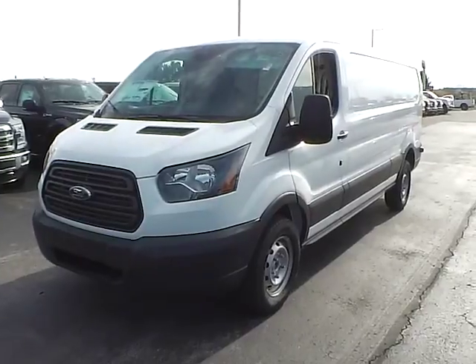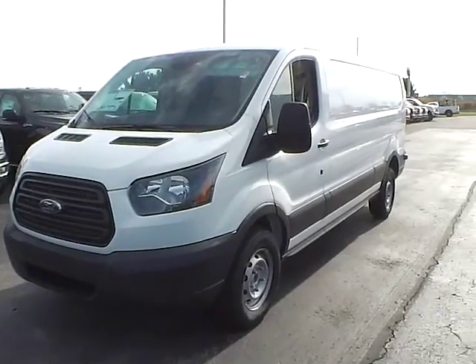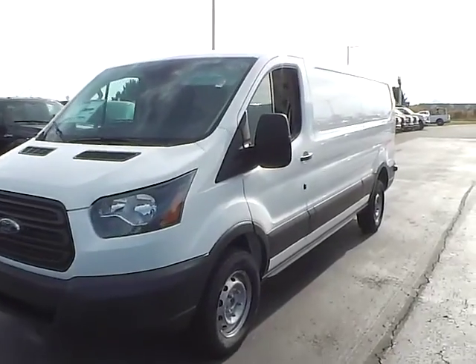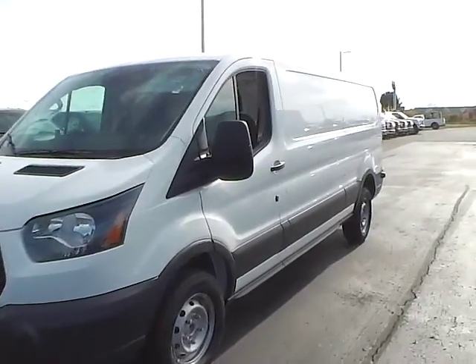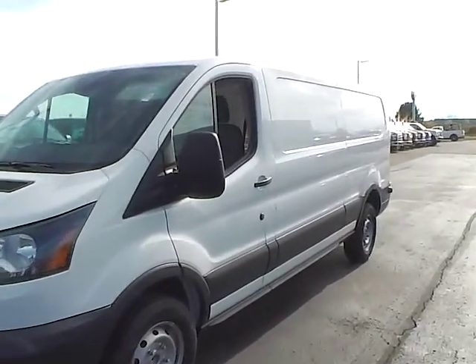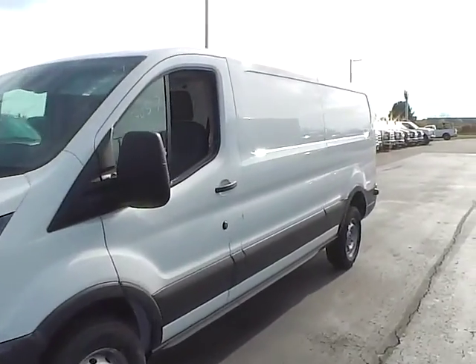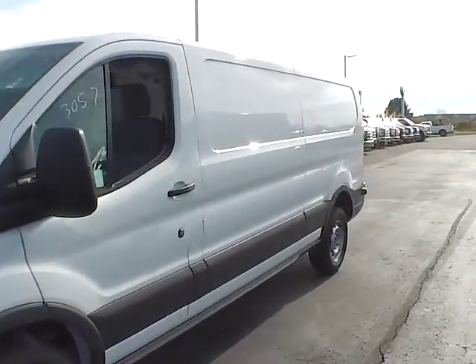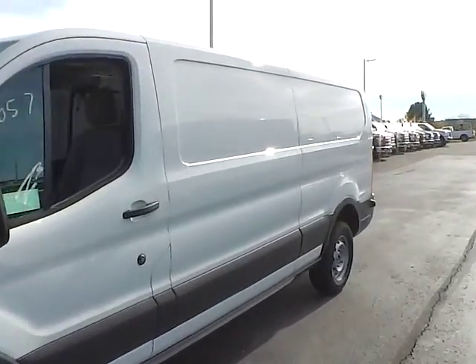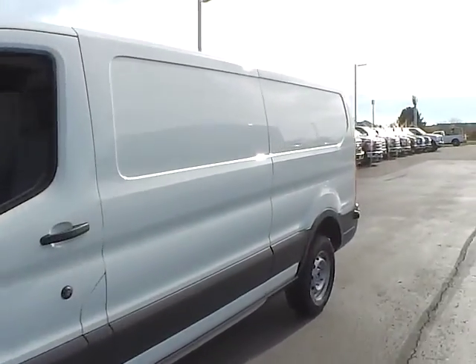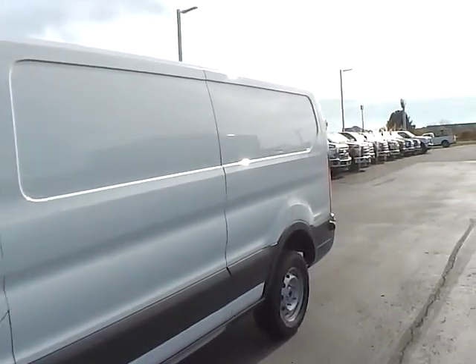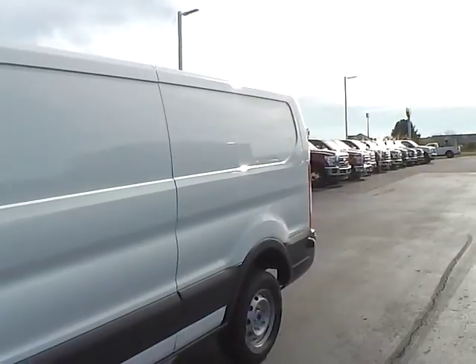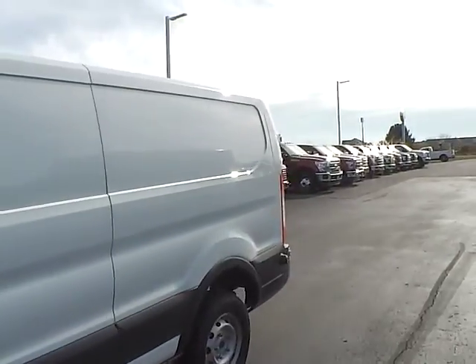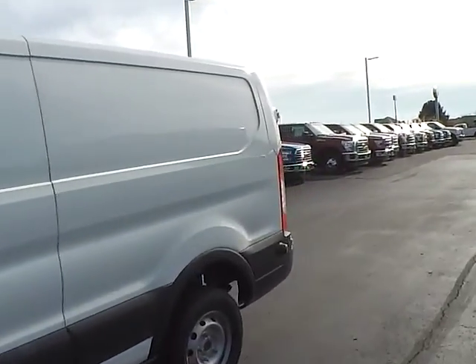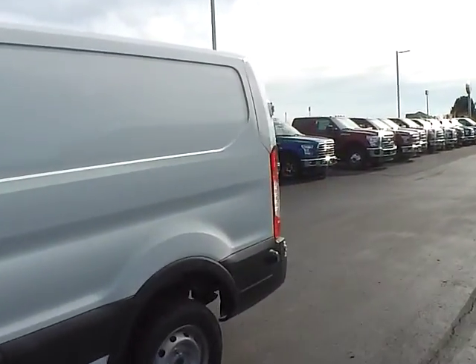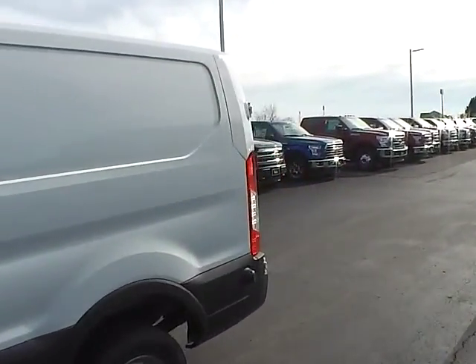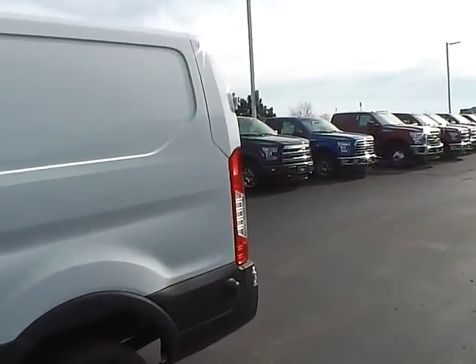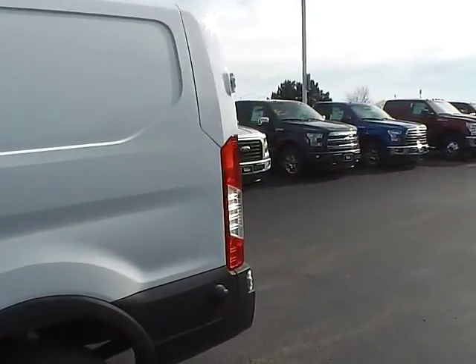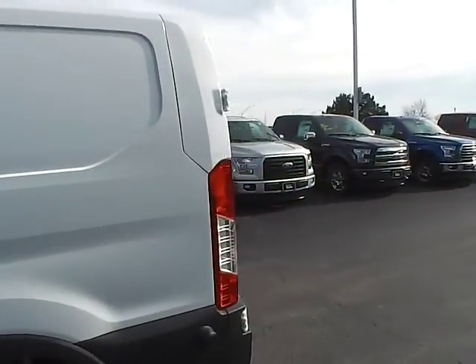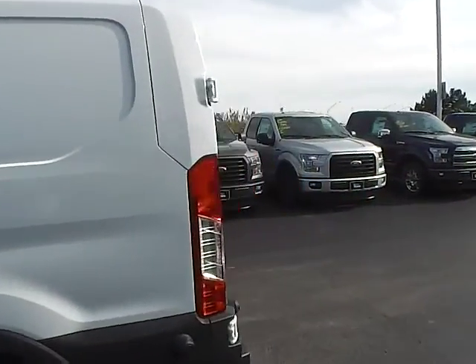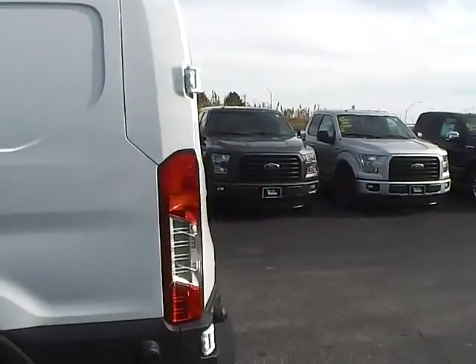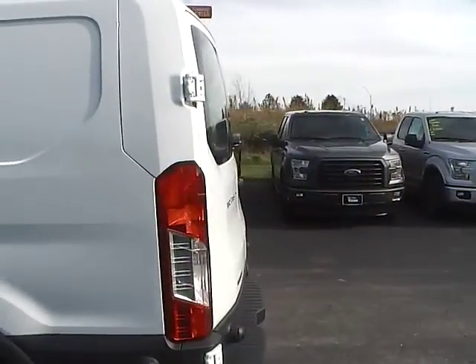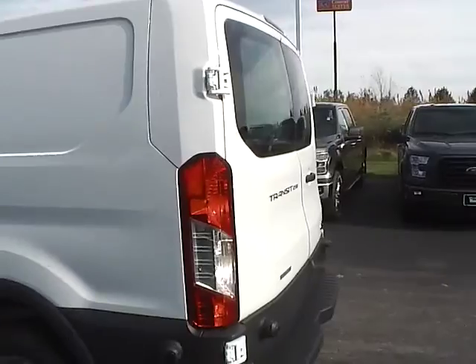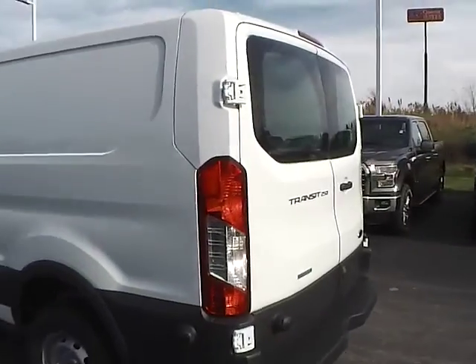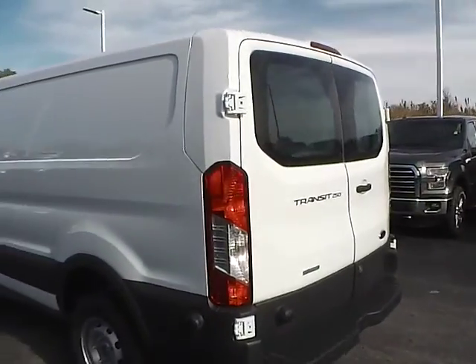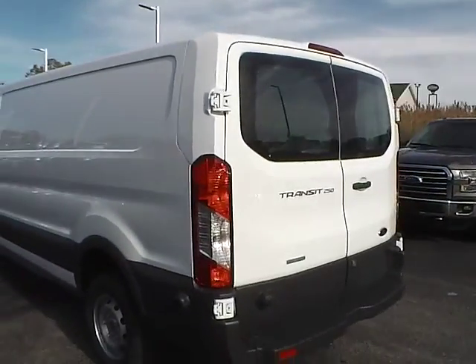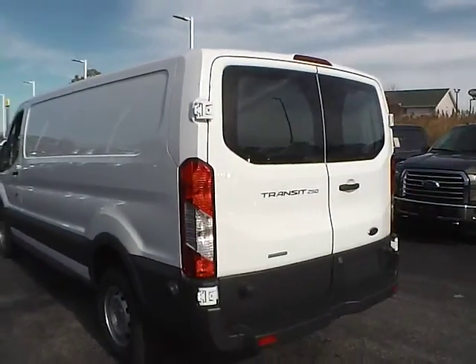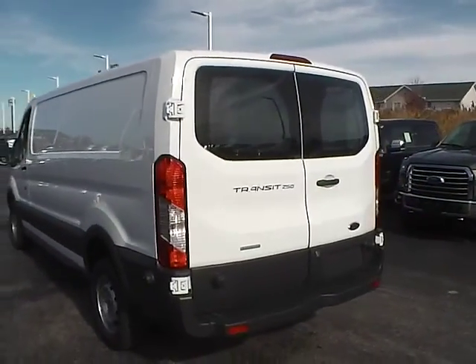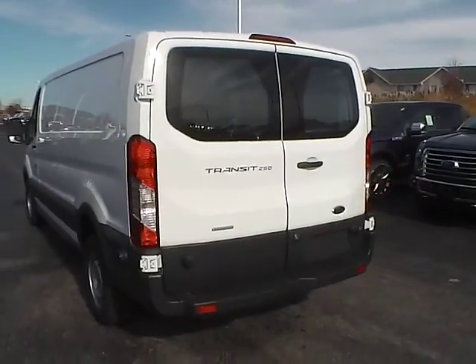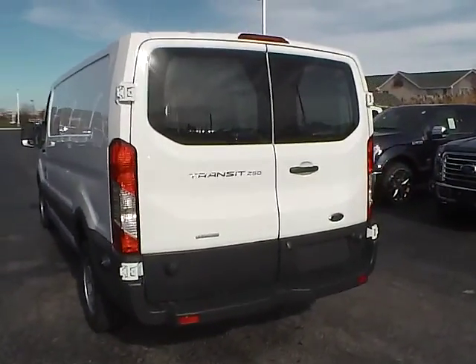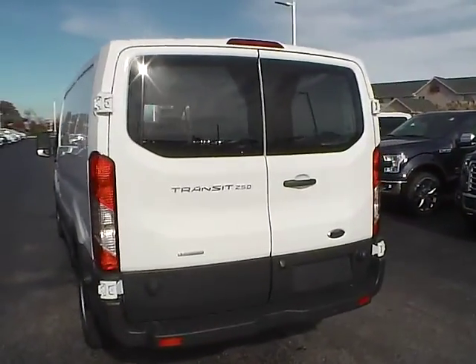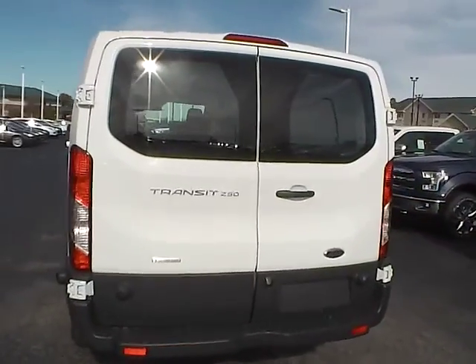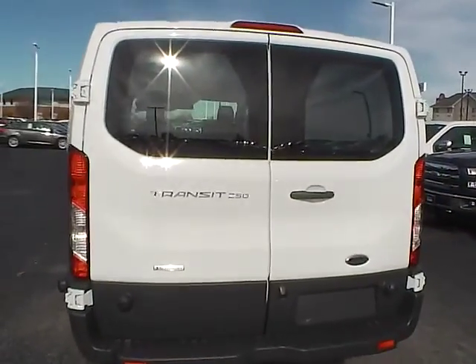Today we've got a 2016 Ford Transit cargo van with an Oxford White exterior and a pewter interior. It features a 3.5 liter 6 cylinder EcoBoost engine with an automatic transmission.